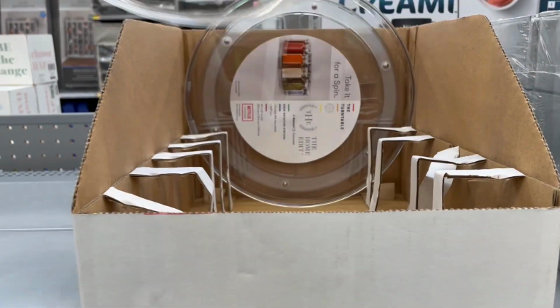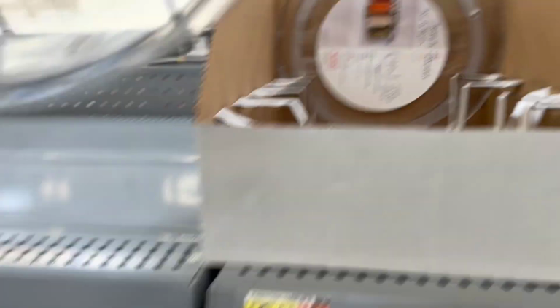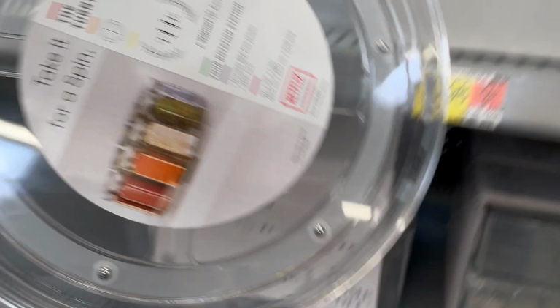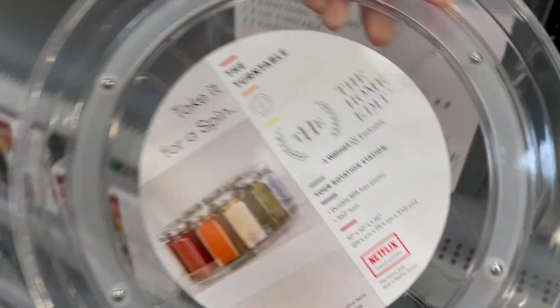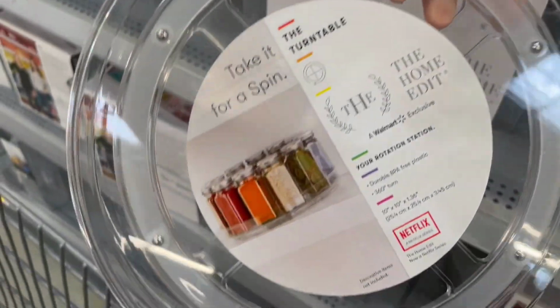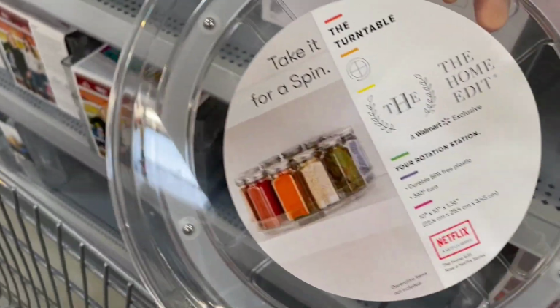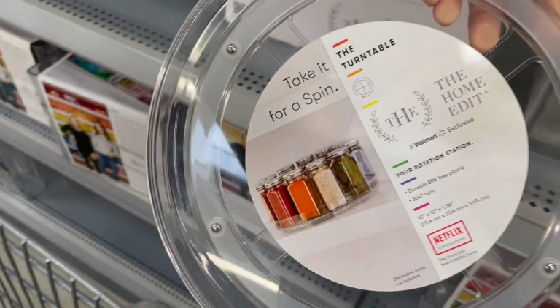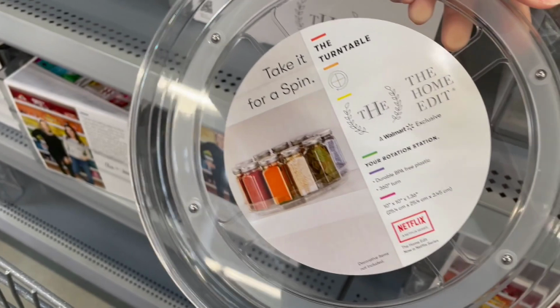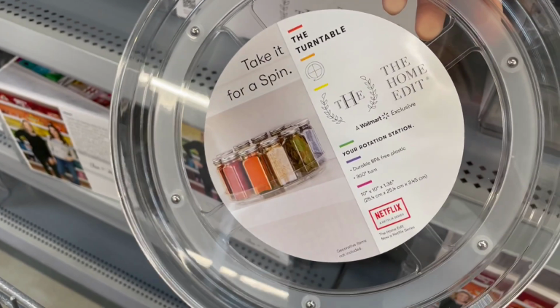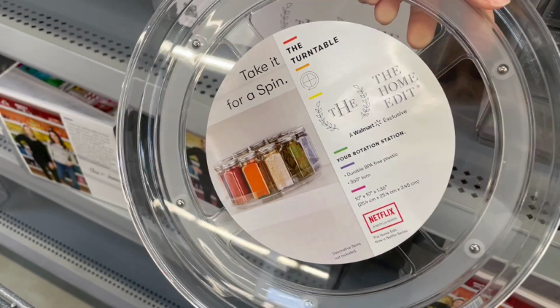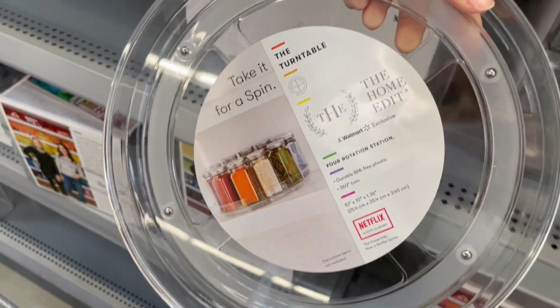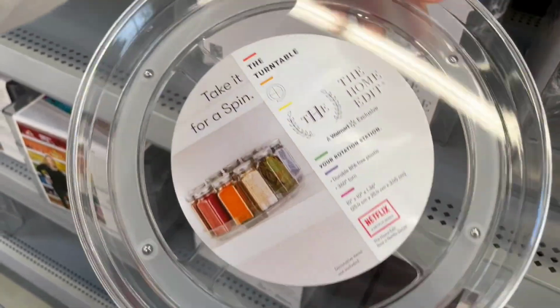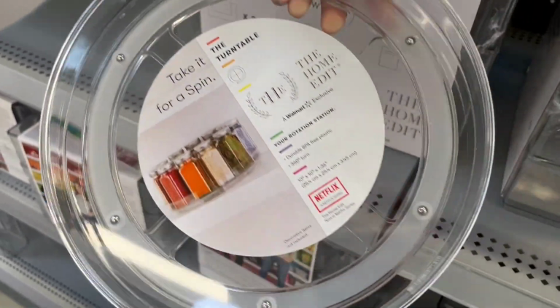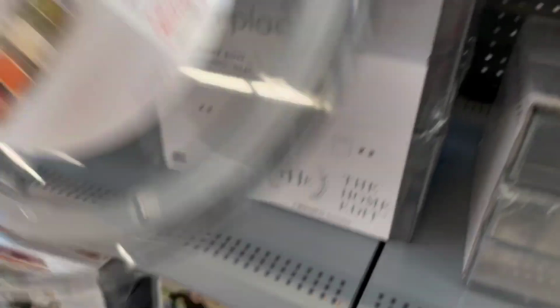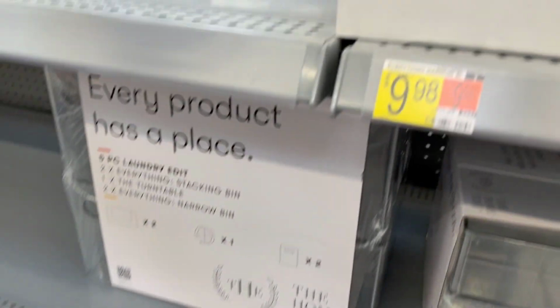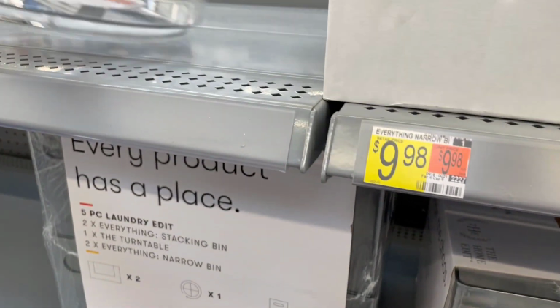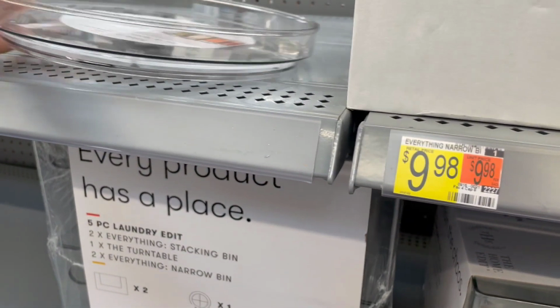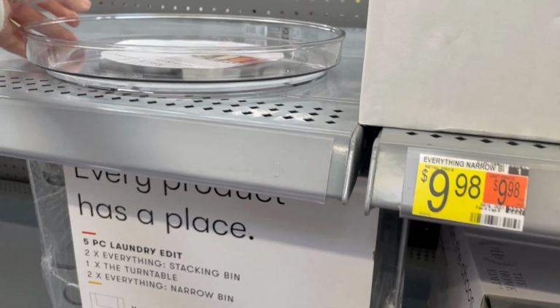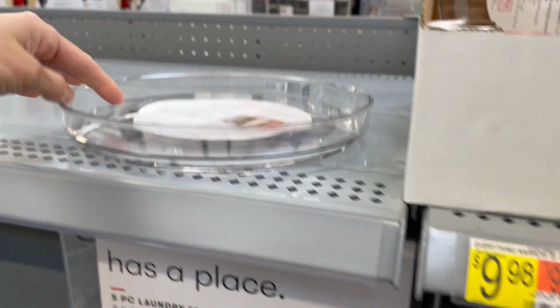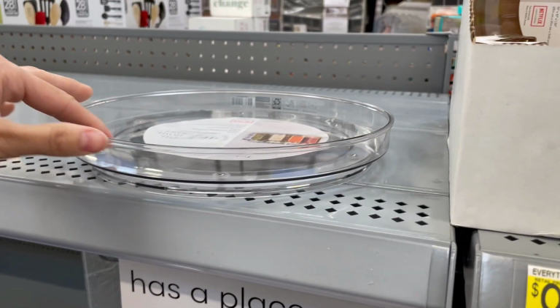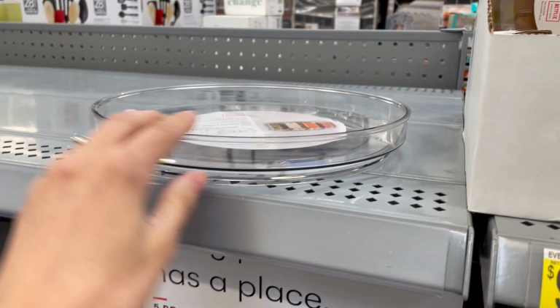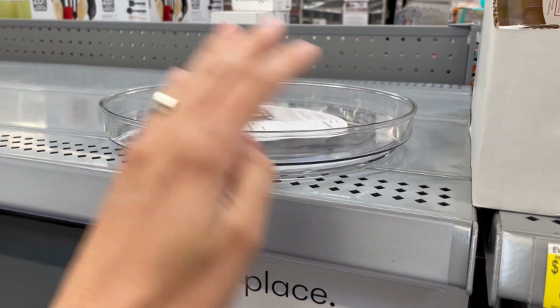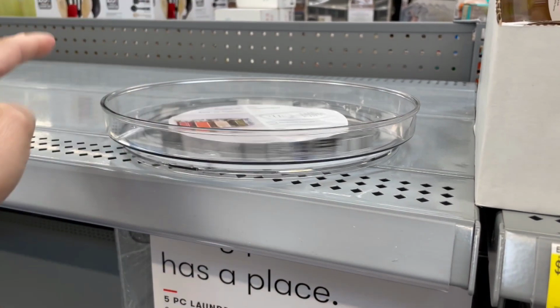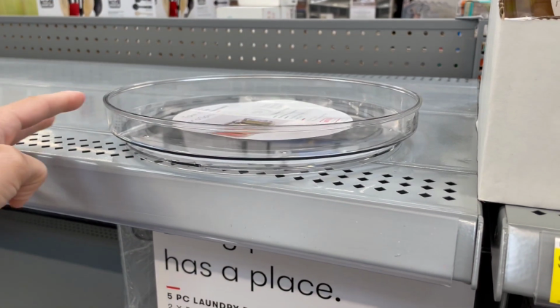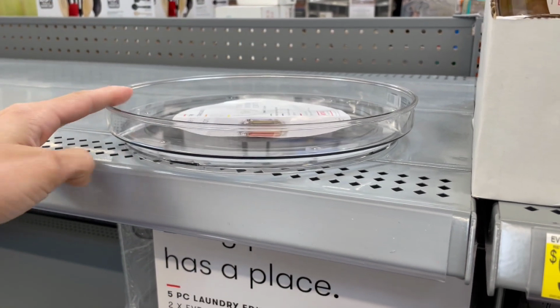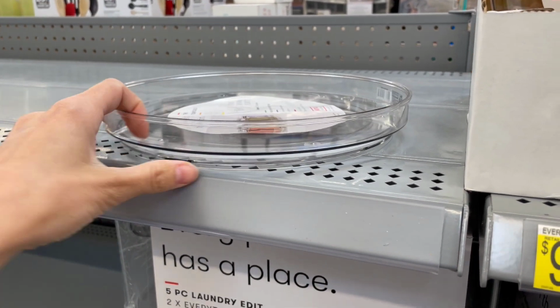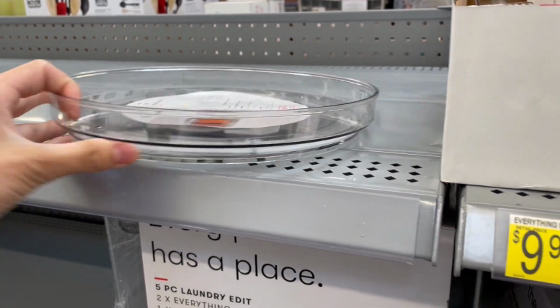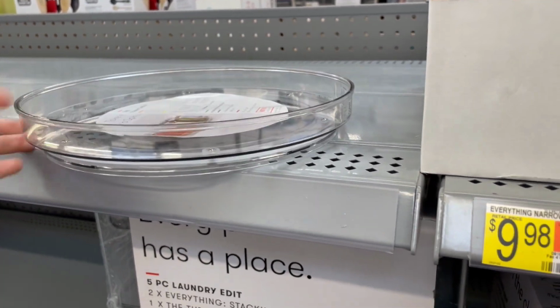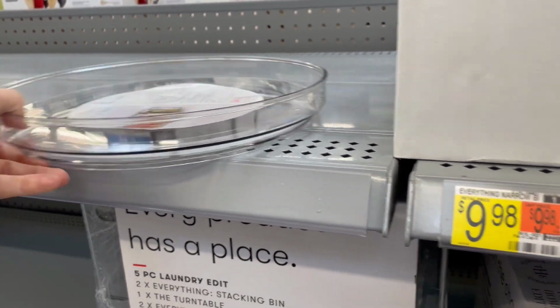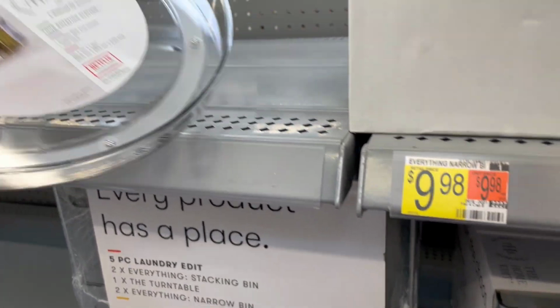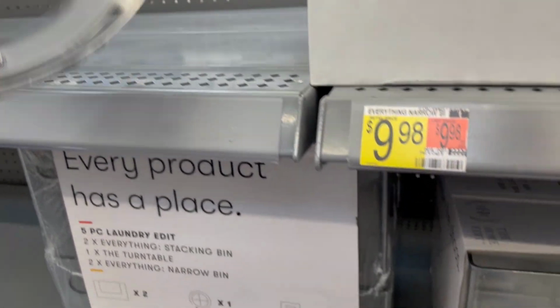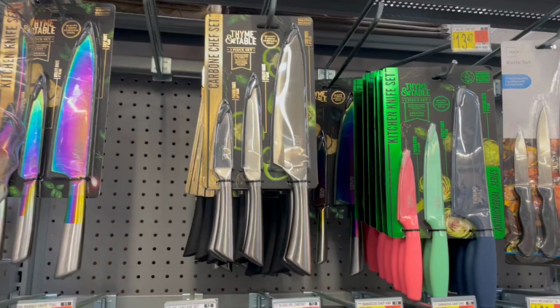They also had this little lazy Susan type tray for $9.98. I love these when organizing a spice cabinet or even for markers and art supplies, those types of things.